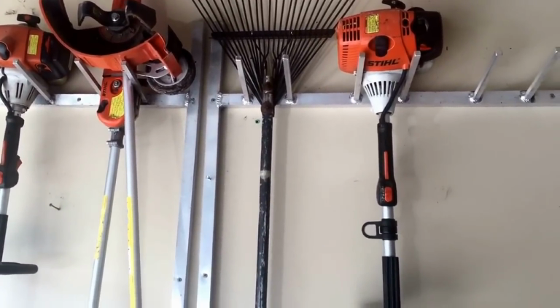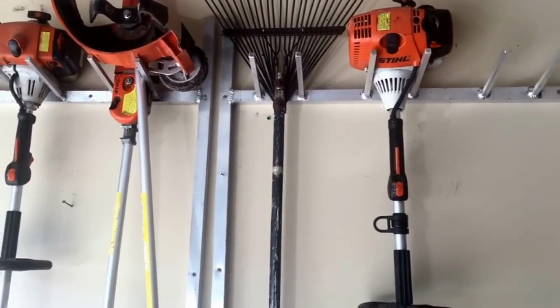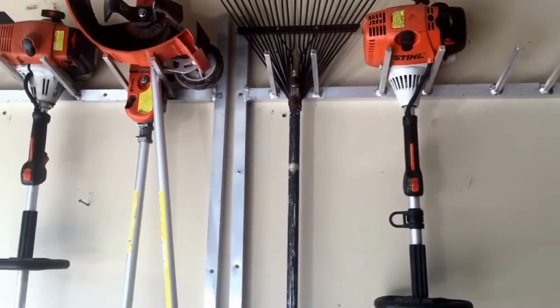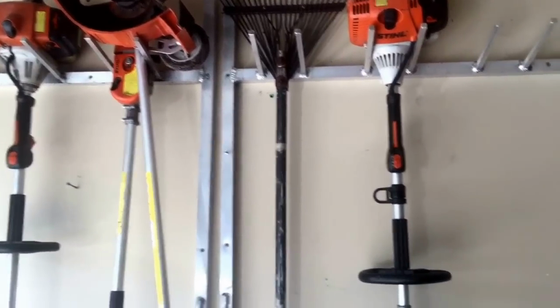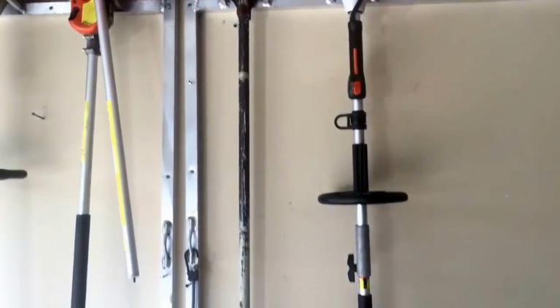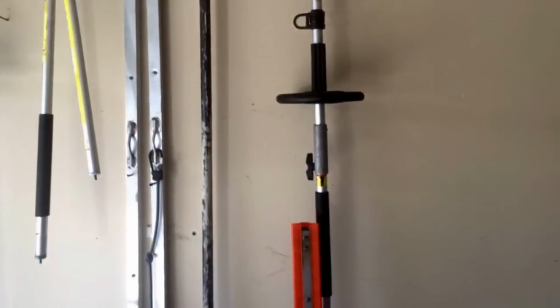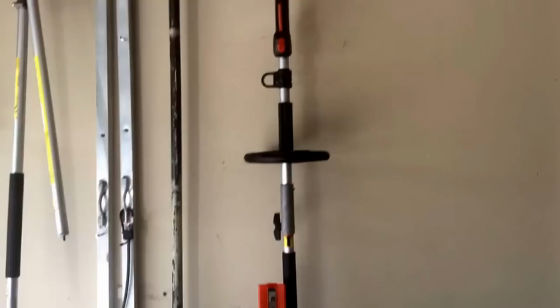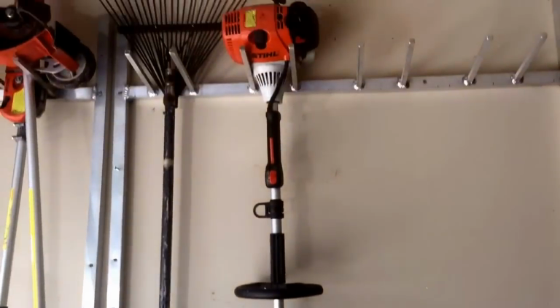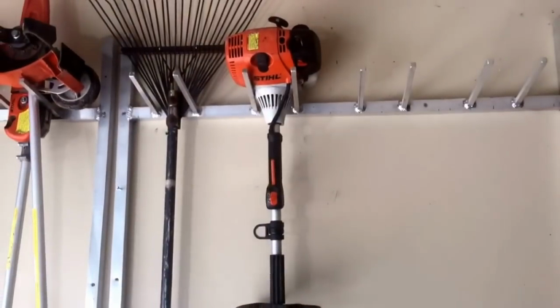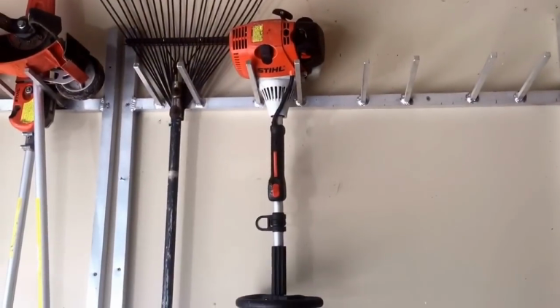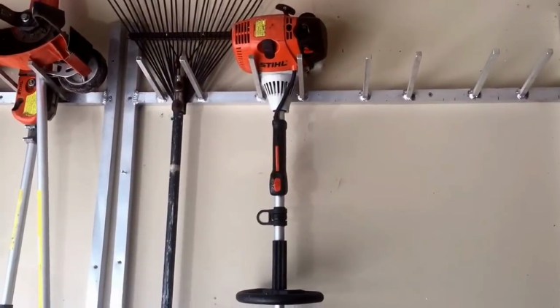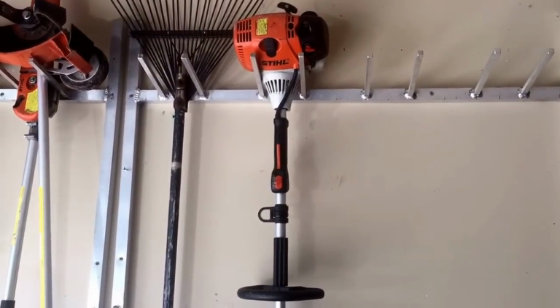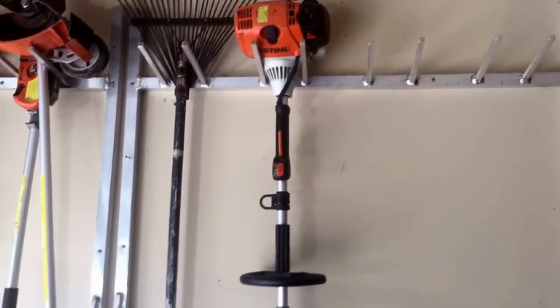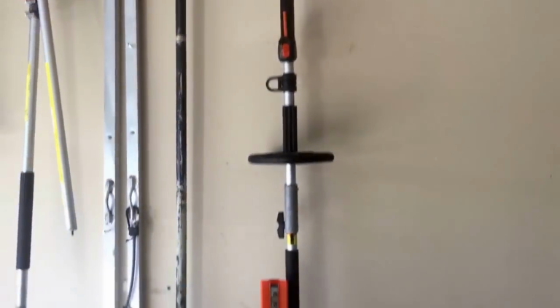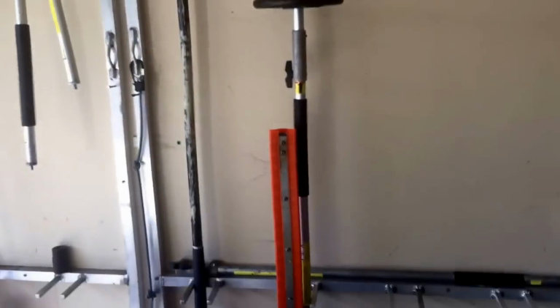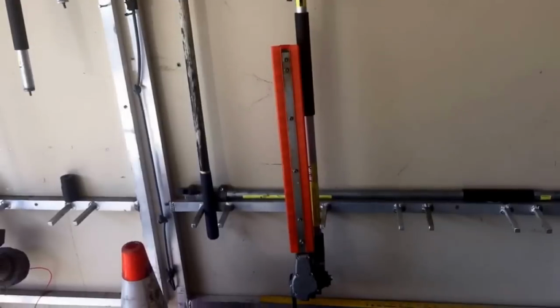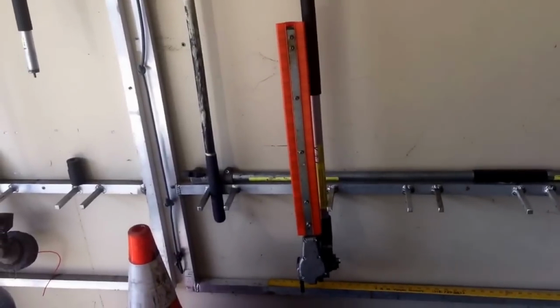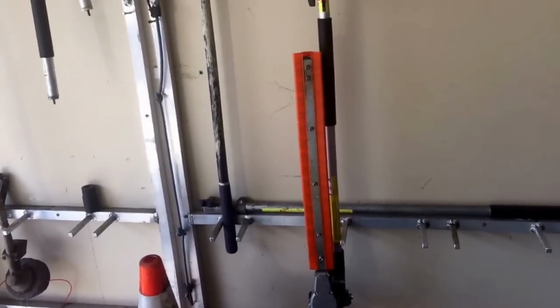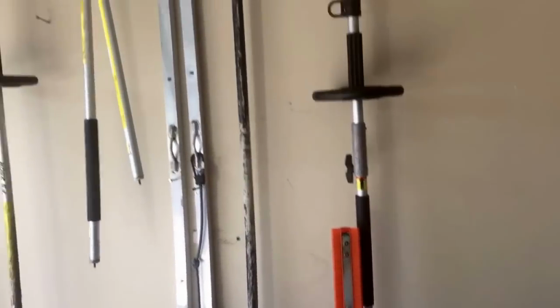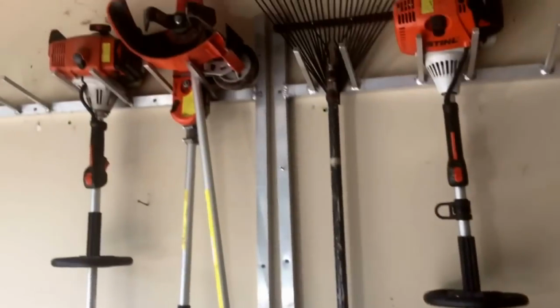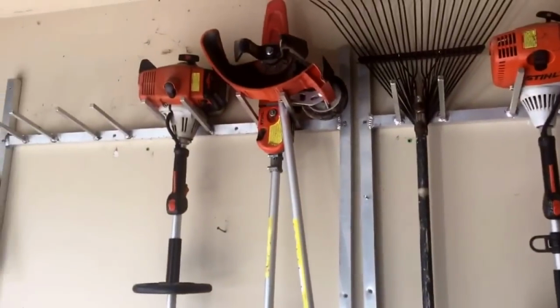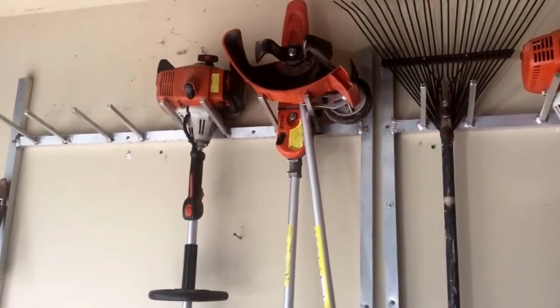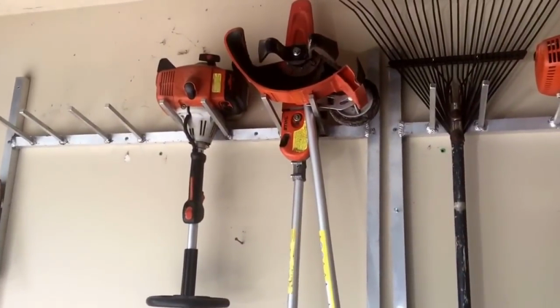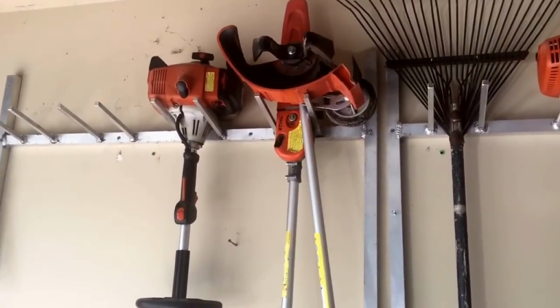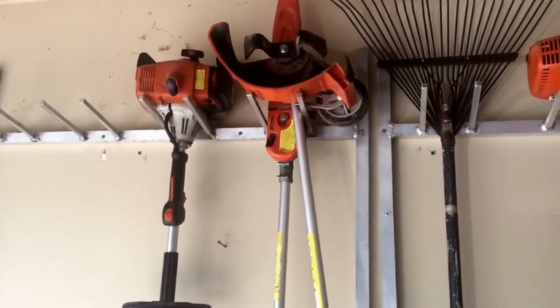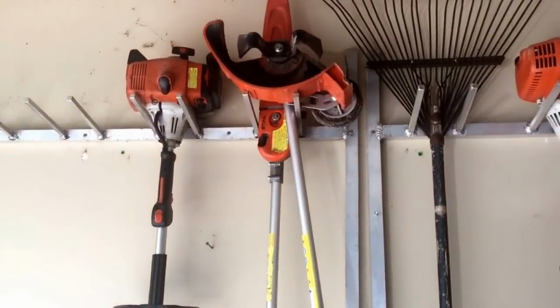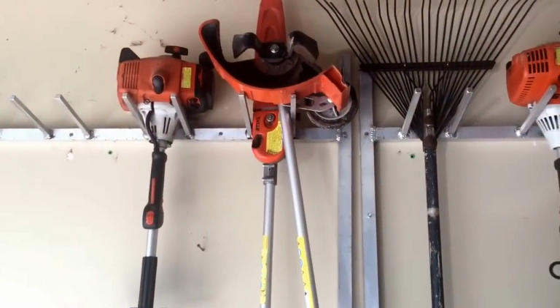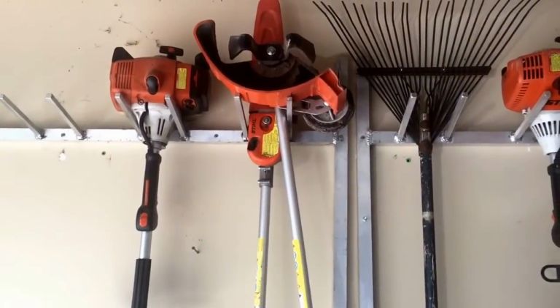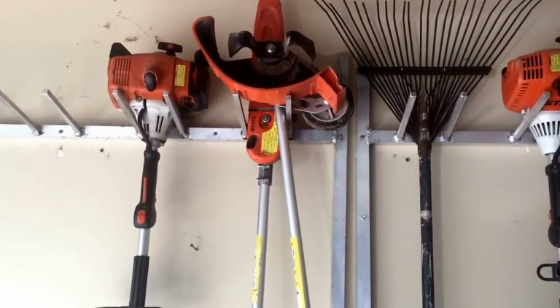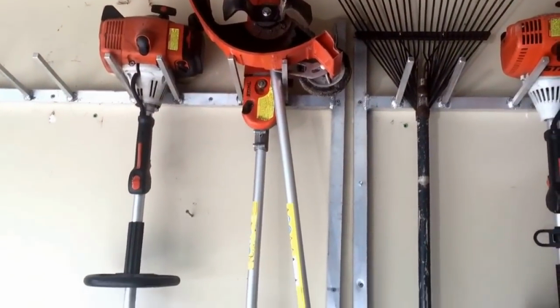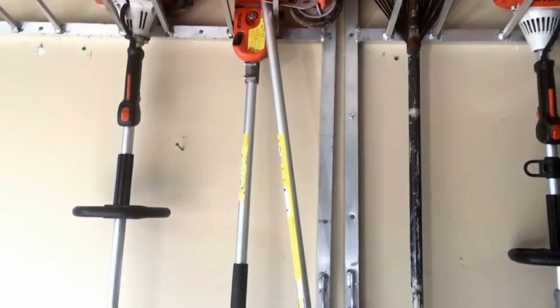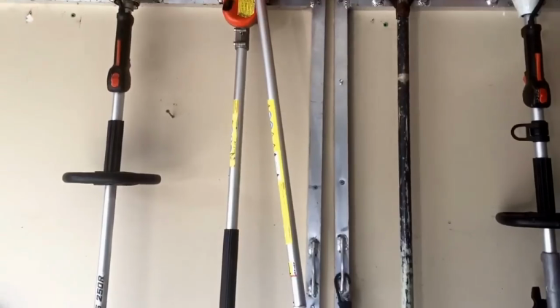In the garage I have the STIHL 110 combi system. It's got the articulating hedge trimmer, and I've also had the bed edging attachment and the chainsaw.